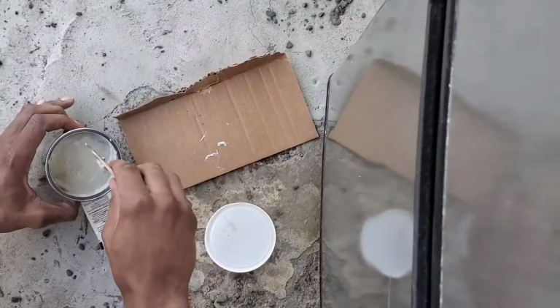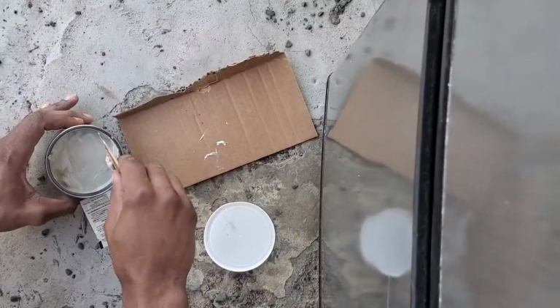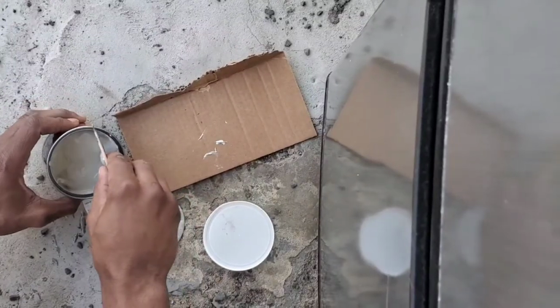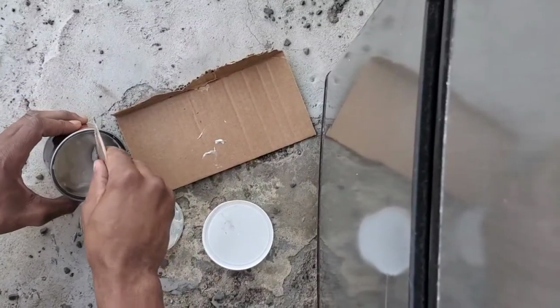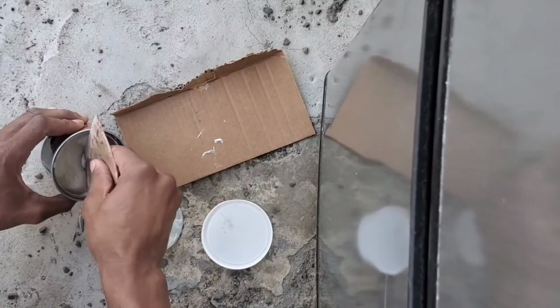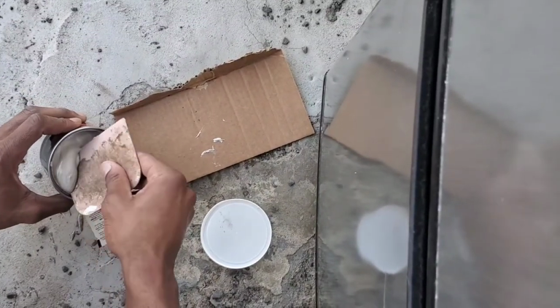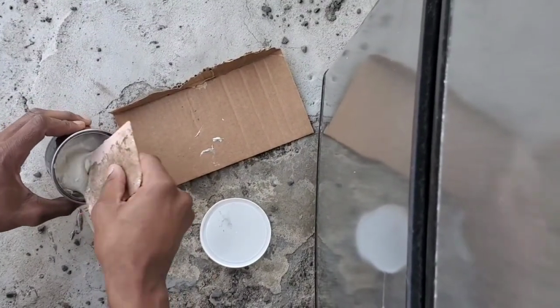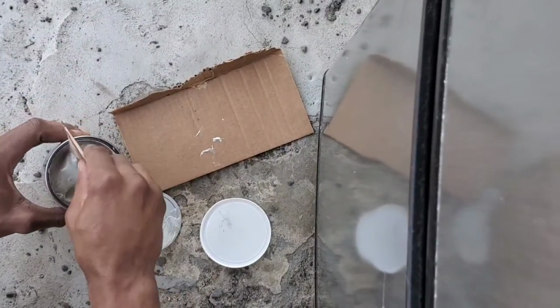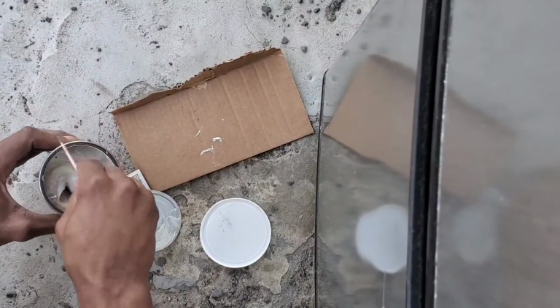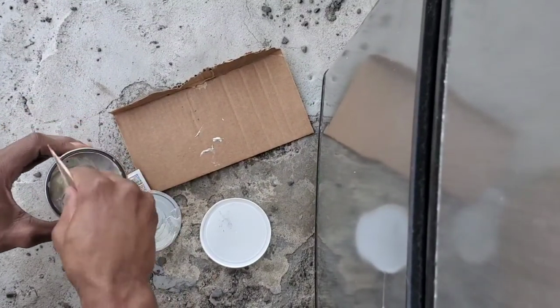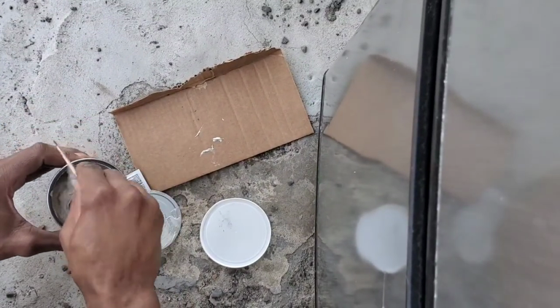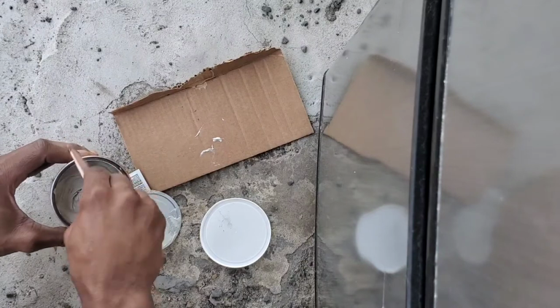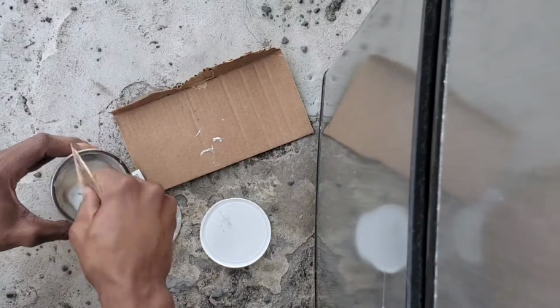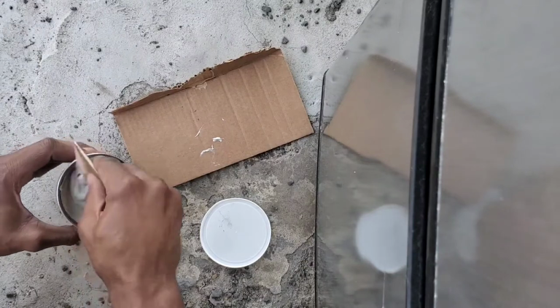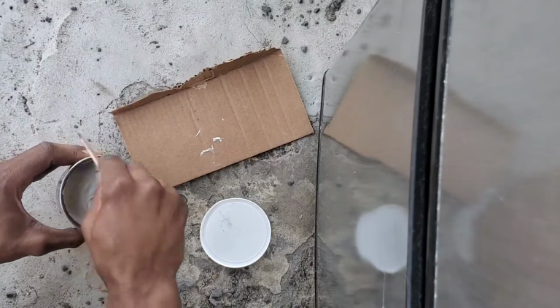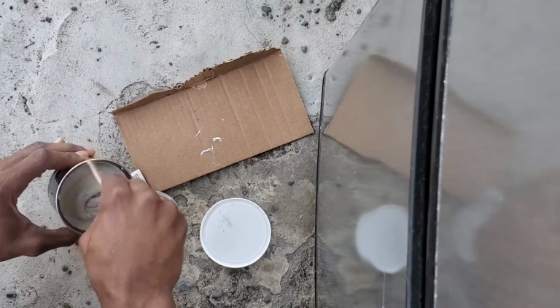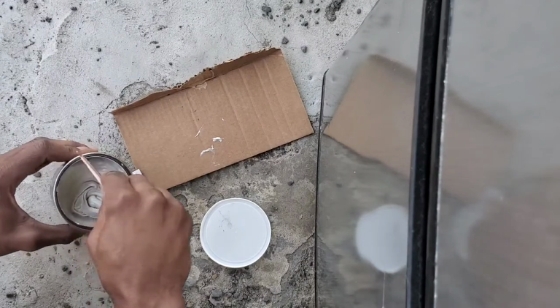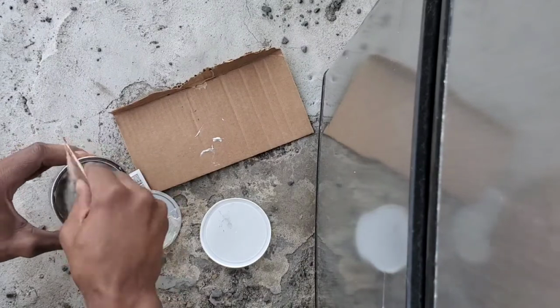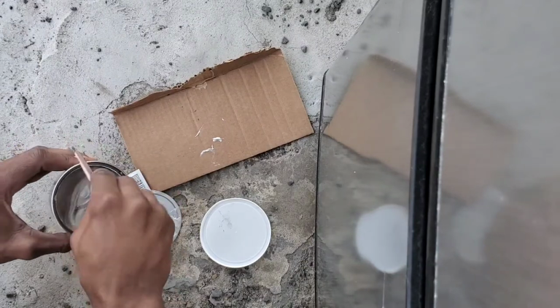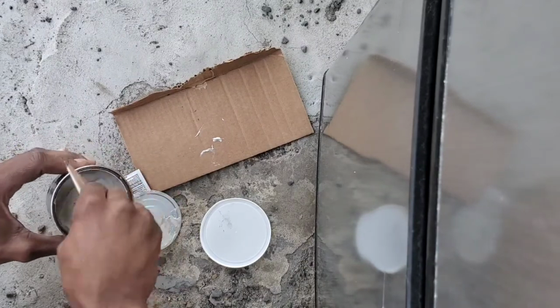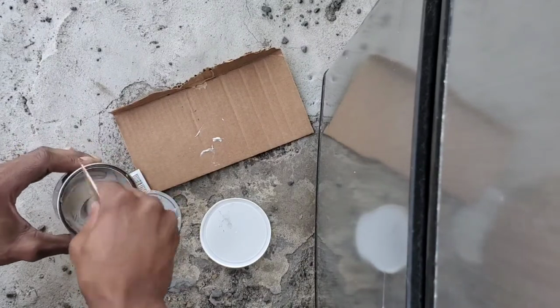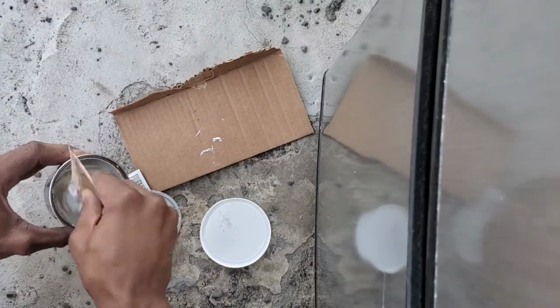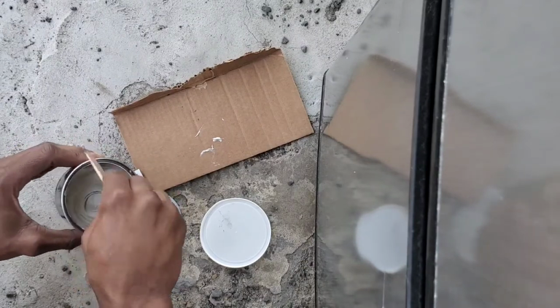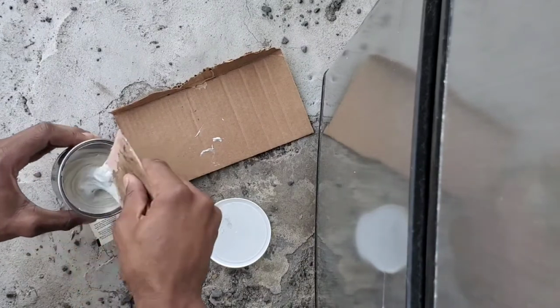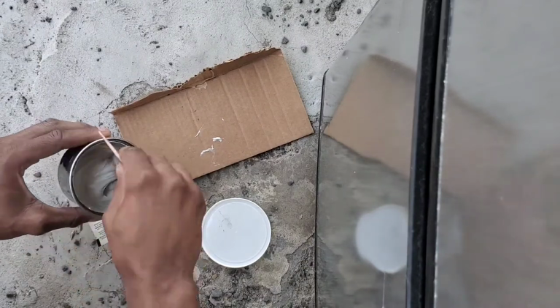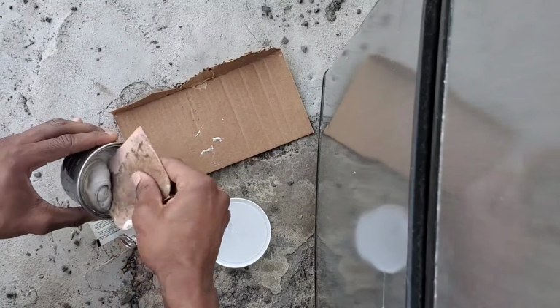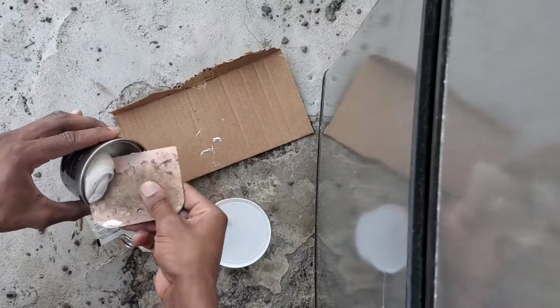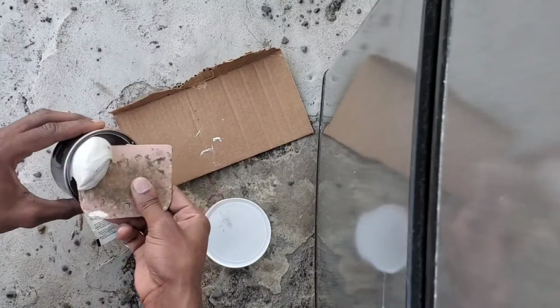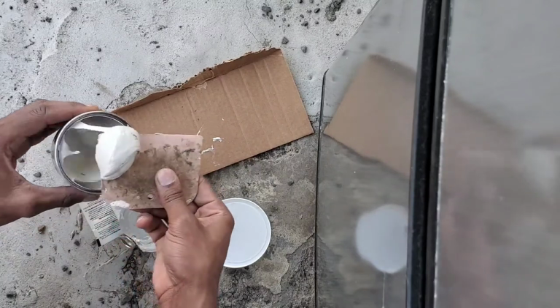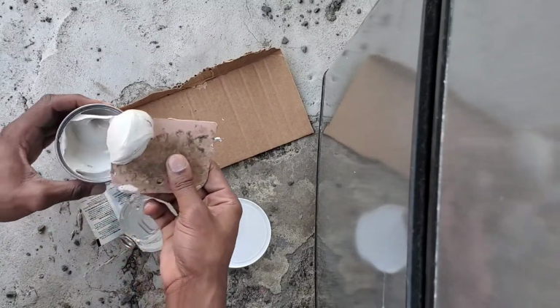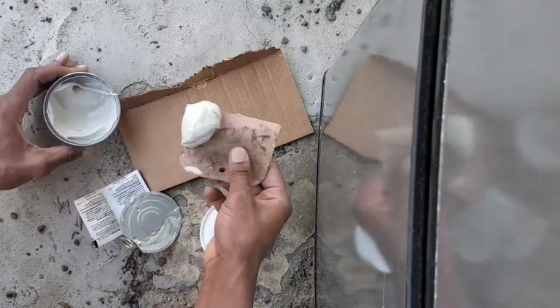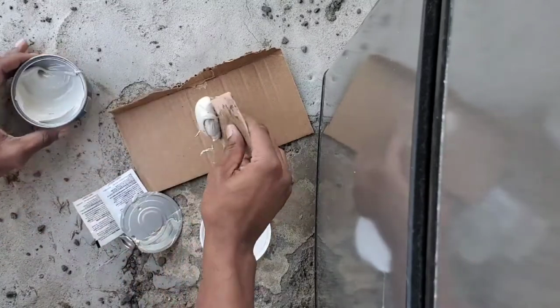We gotta get our filler. We're gonna get a nice chunk, just for the simple fact that we got a big spot as you can see. I'm gonna stir it up a little bit because it's been sitting for a while. Let me get some nice glob.